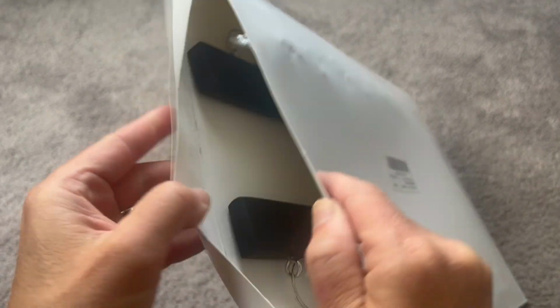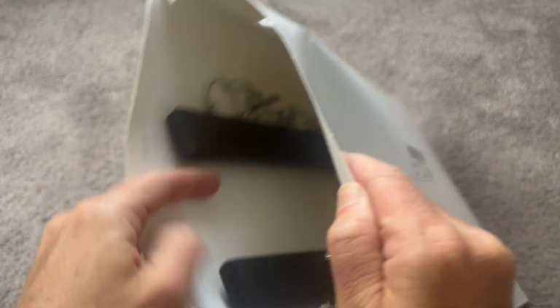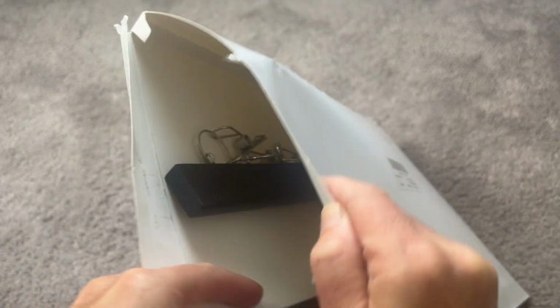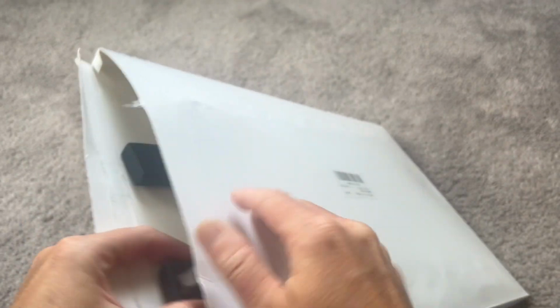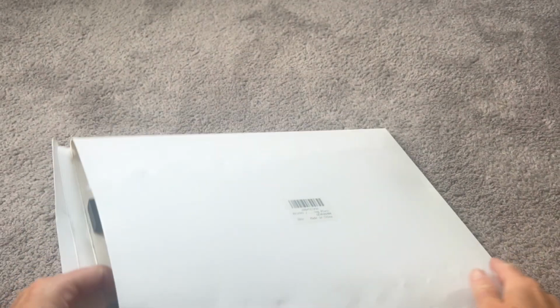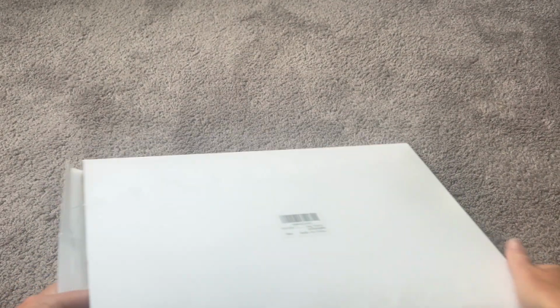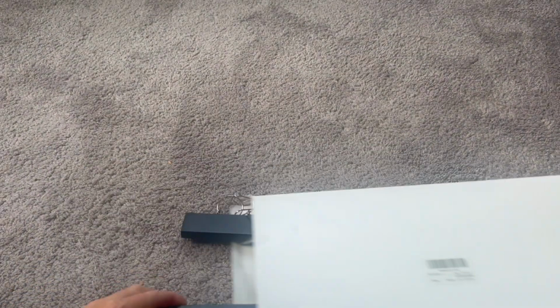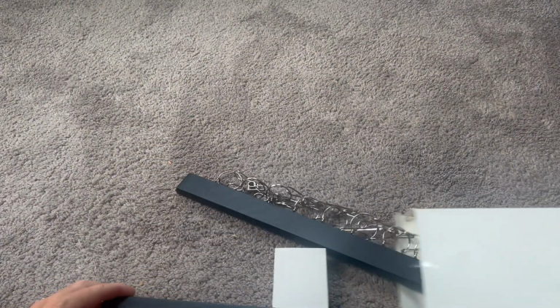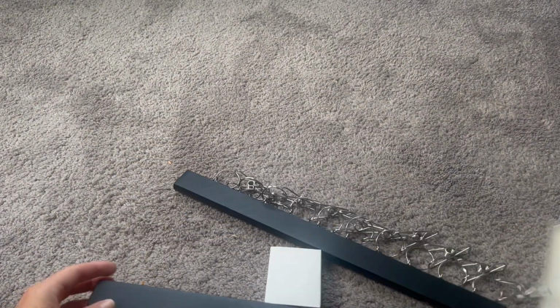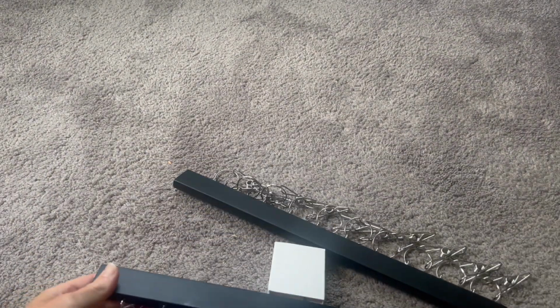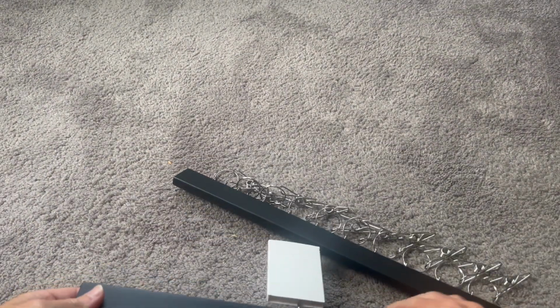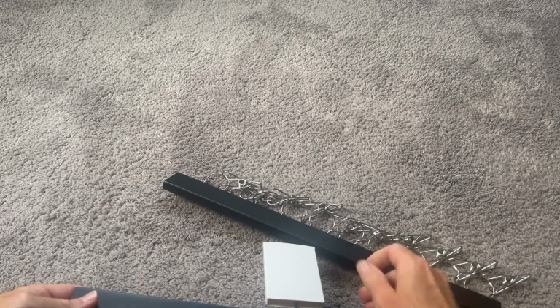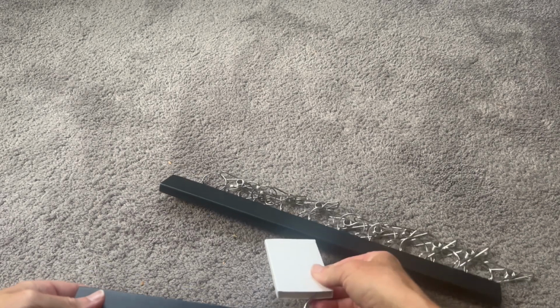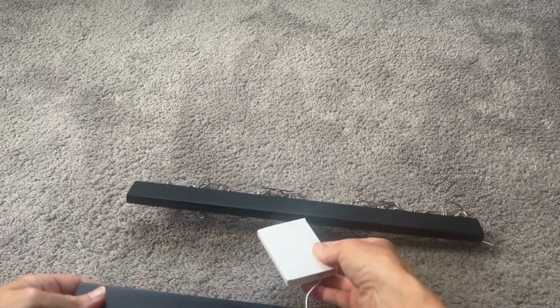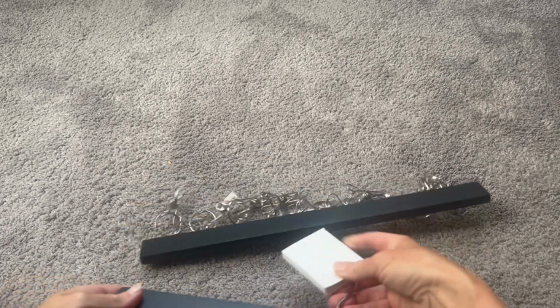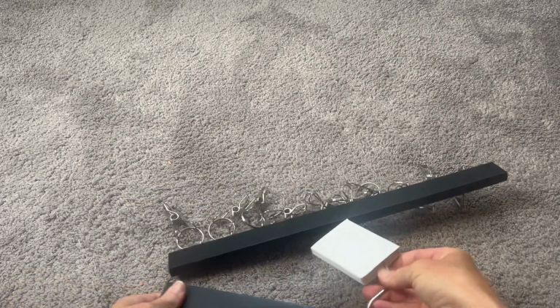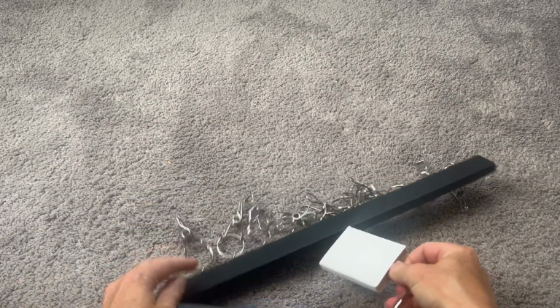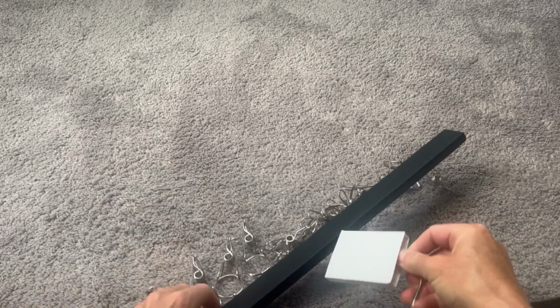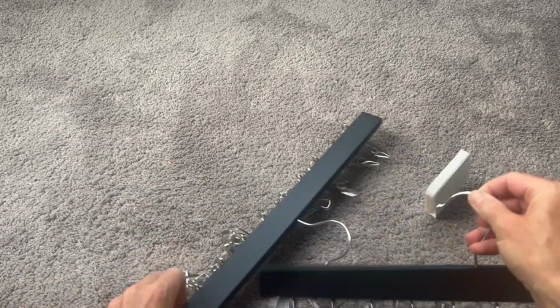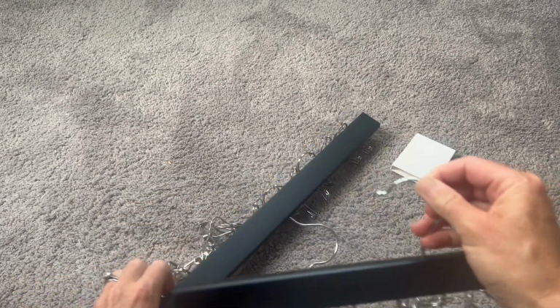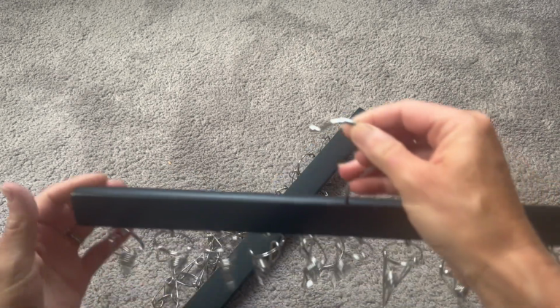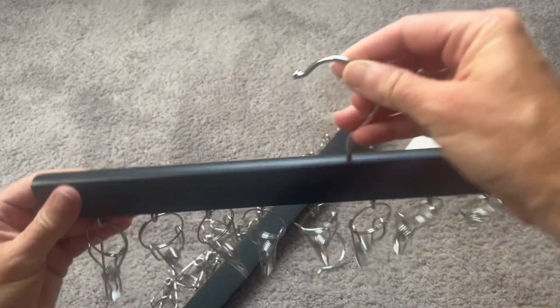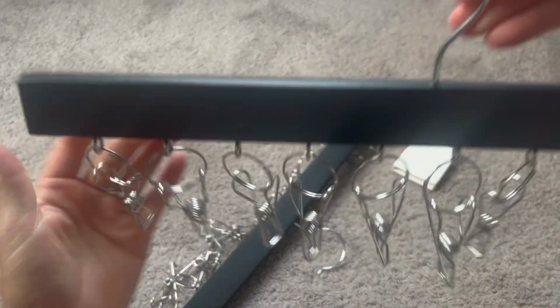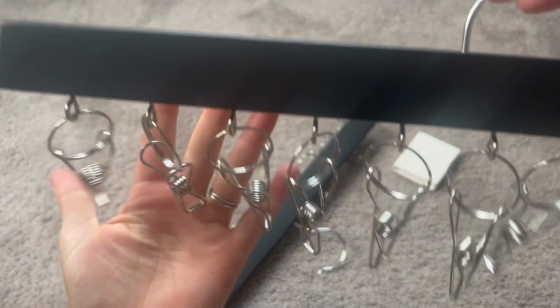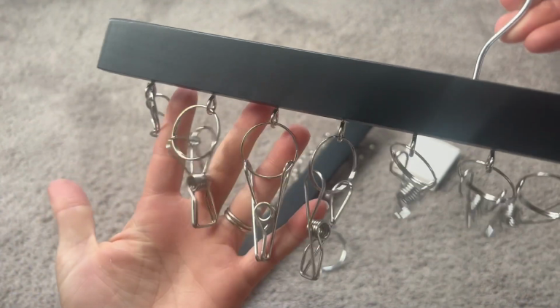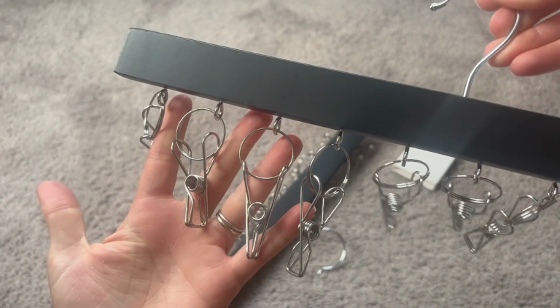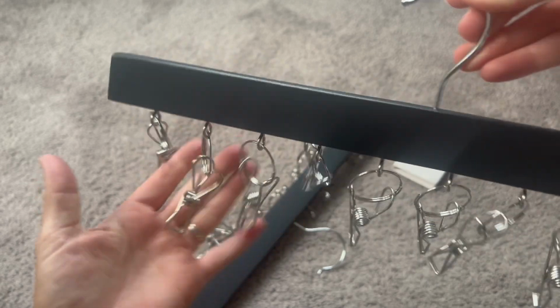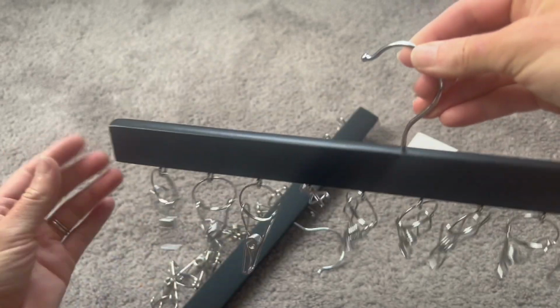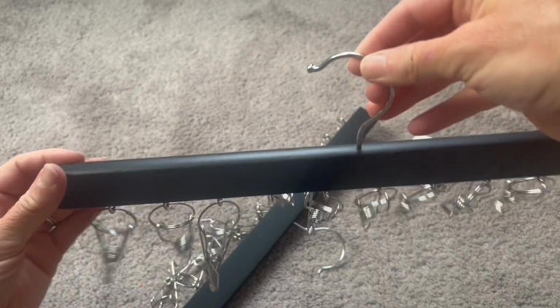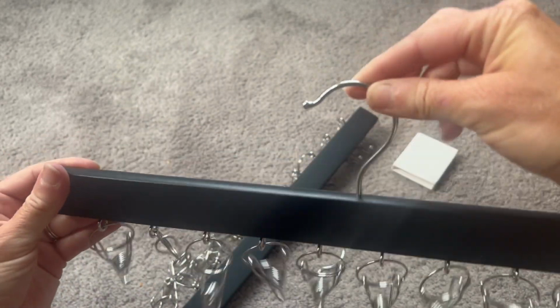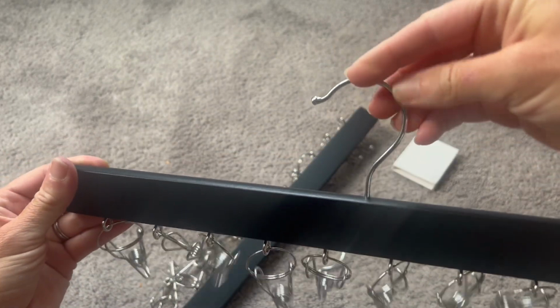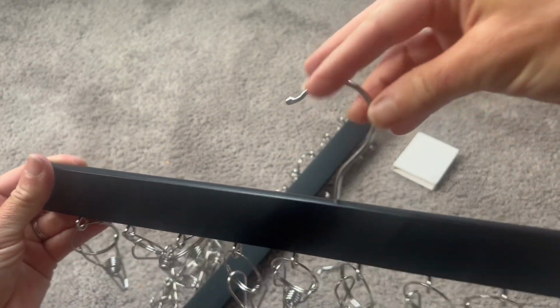Hey everyone, I wanted to show you this really cool hat holder that I just got that is really going to help organize your life and all your hats, especially if you have lots of hats. Look at this cool thing. This just hangs right up in your closet.